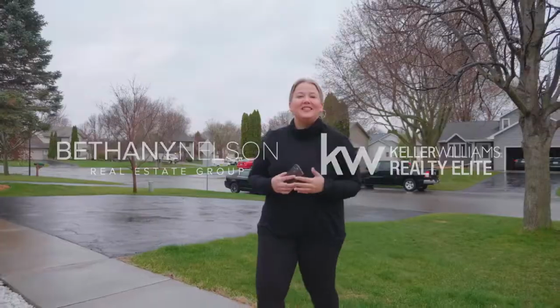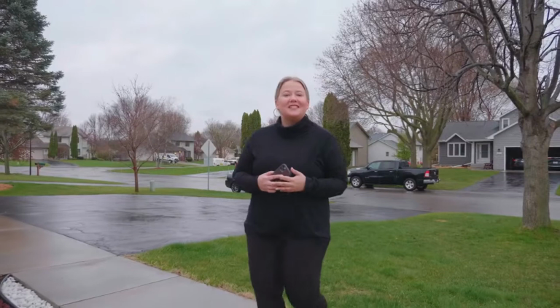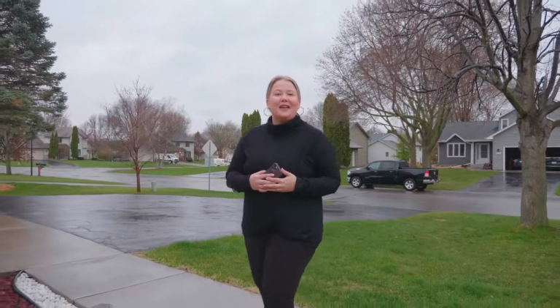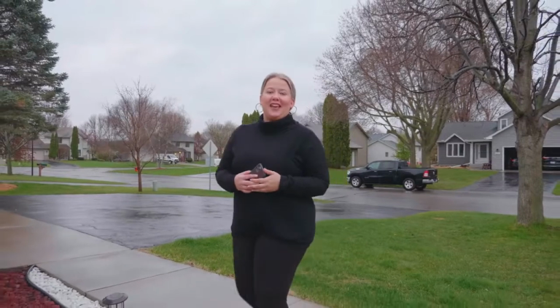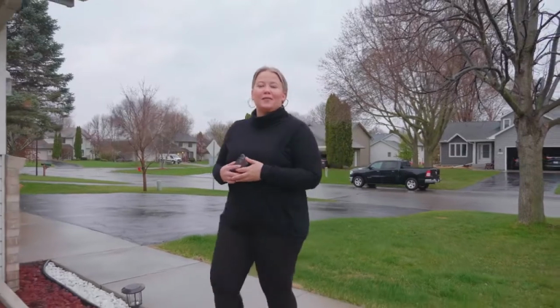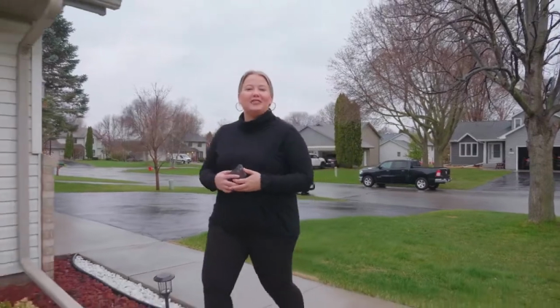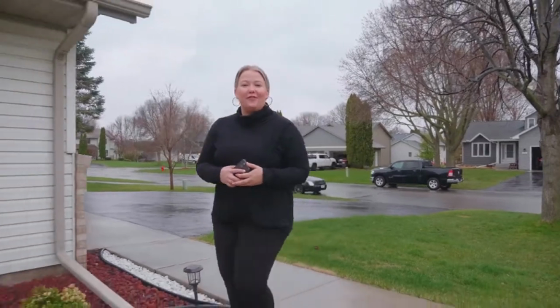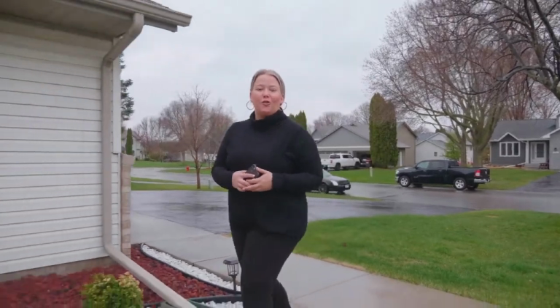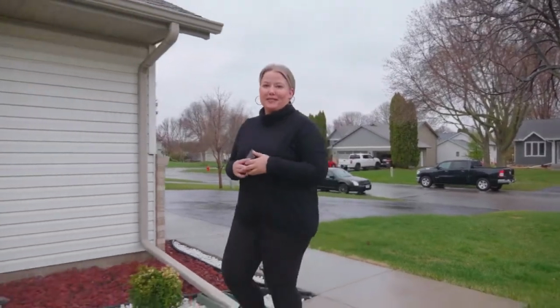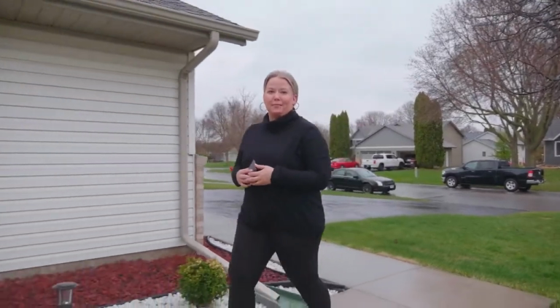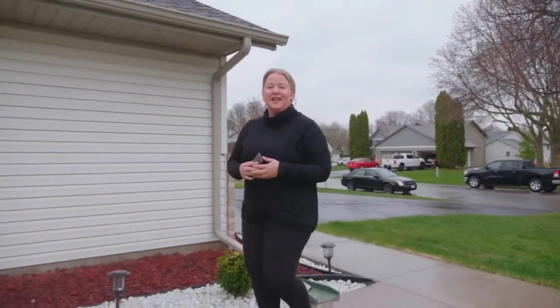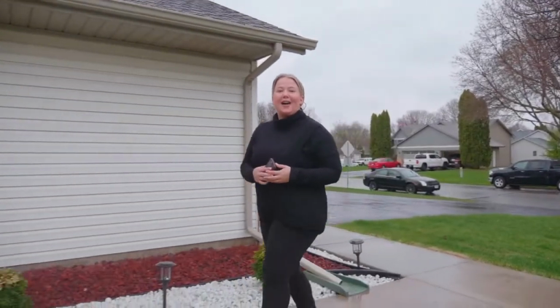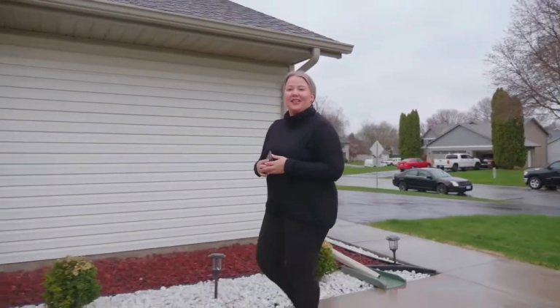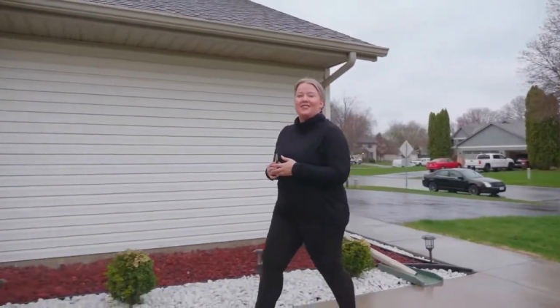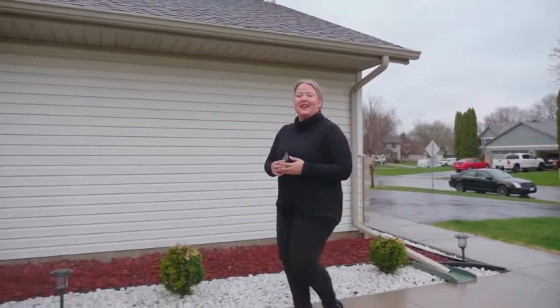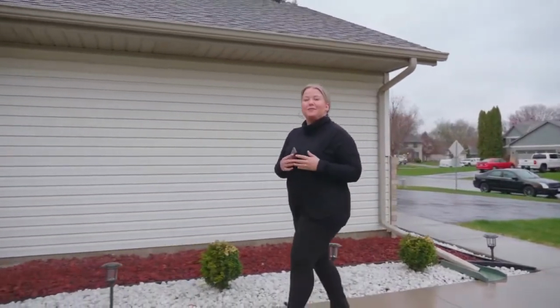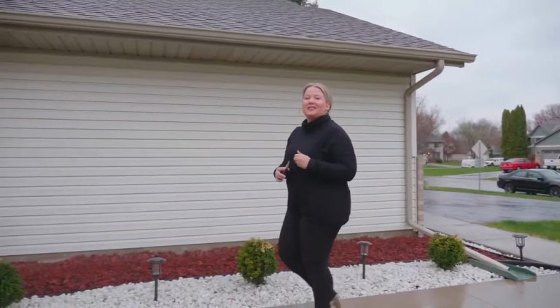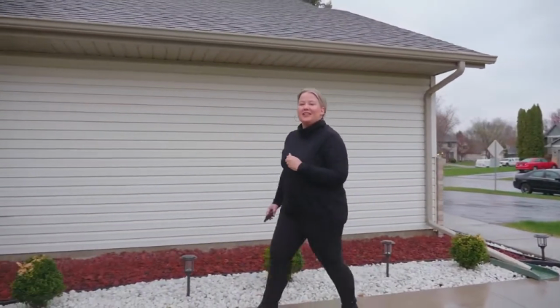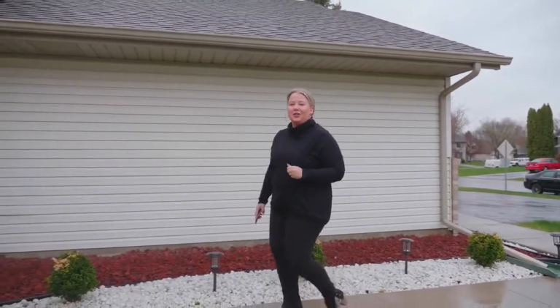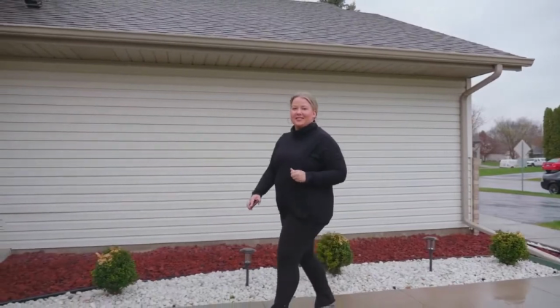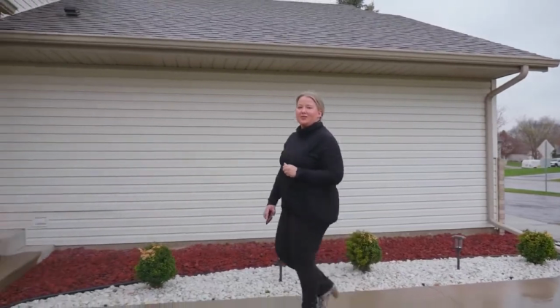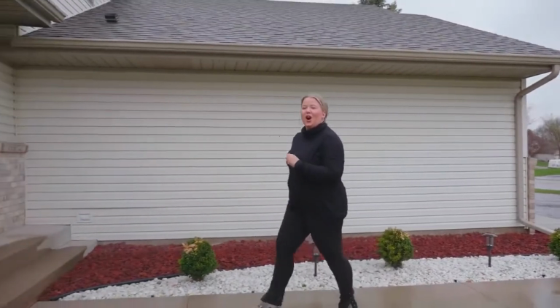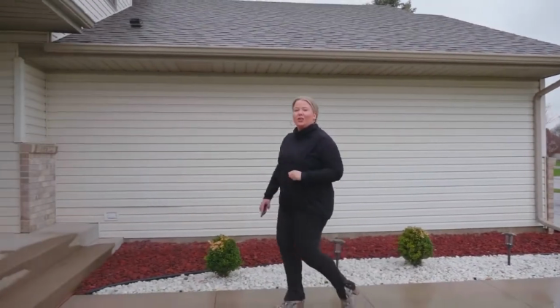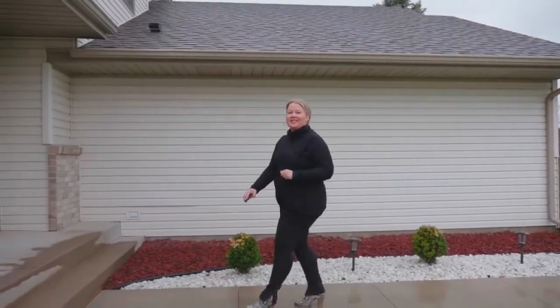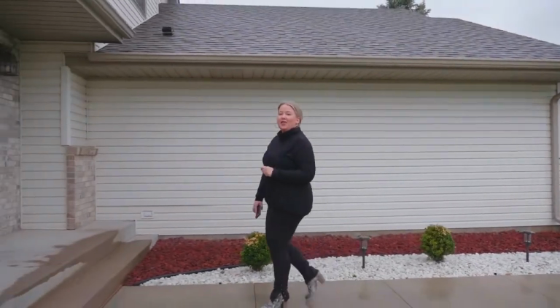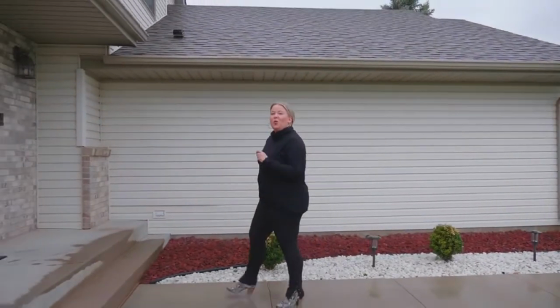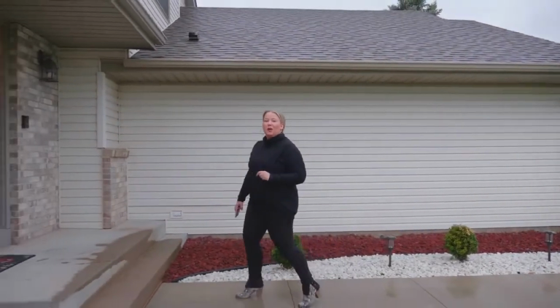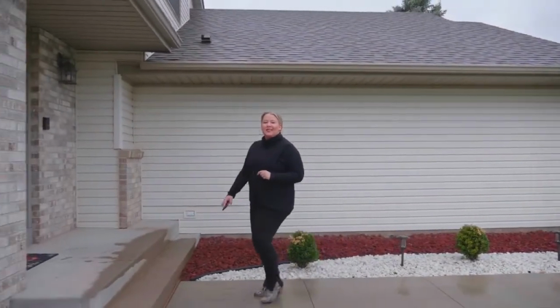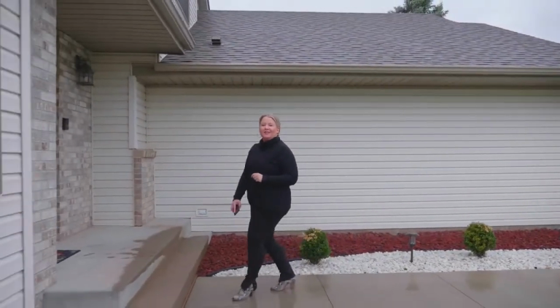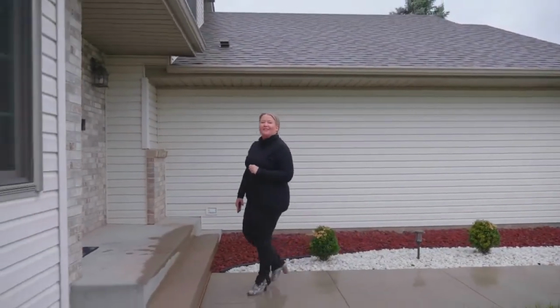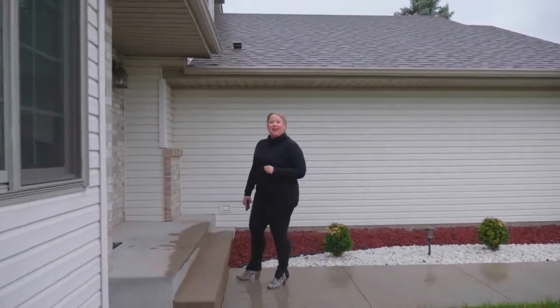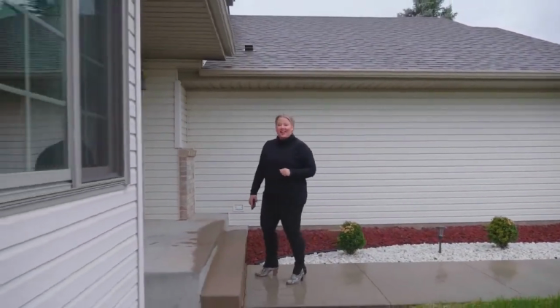Meticulously maintained multi-level home in the suburbs. I'm Bethany Nelson and I'm so excited to showcase to you our new listing, 1175 Don Lane.